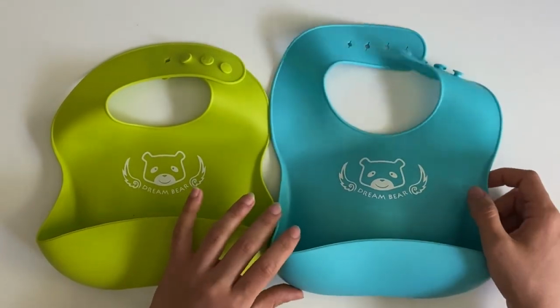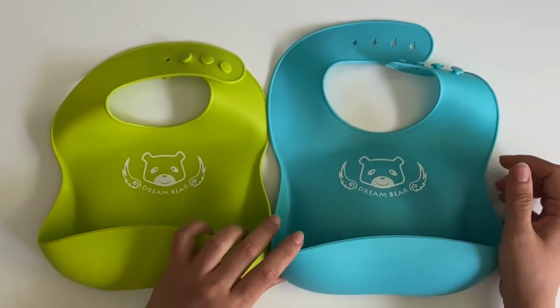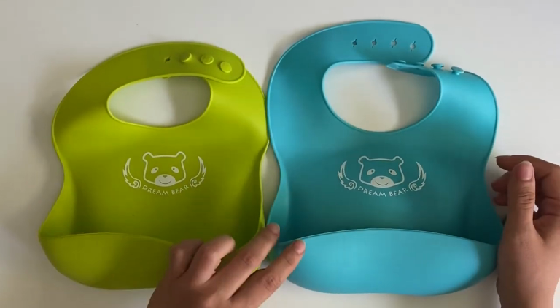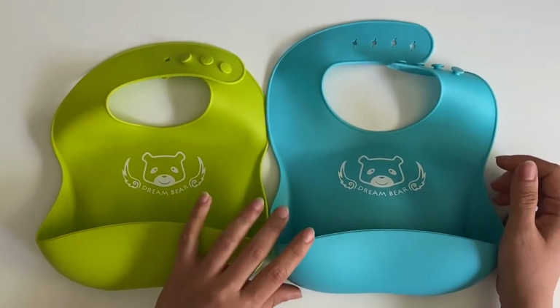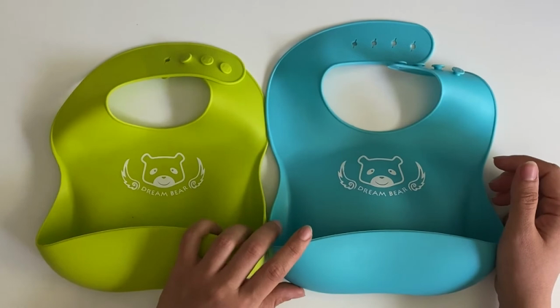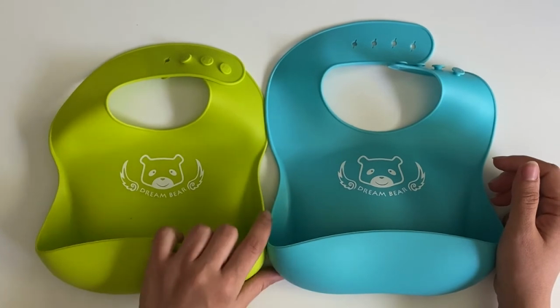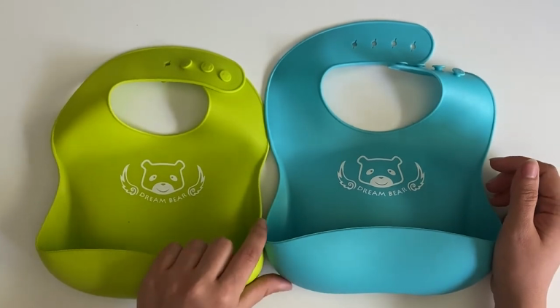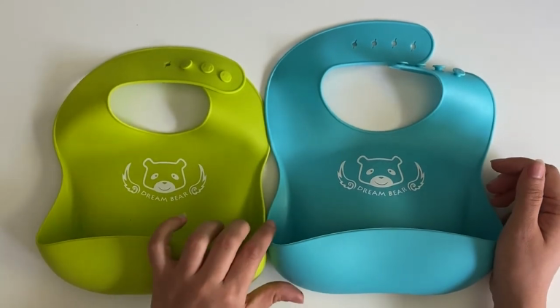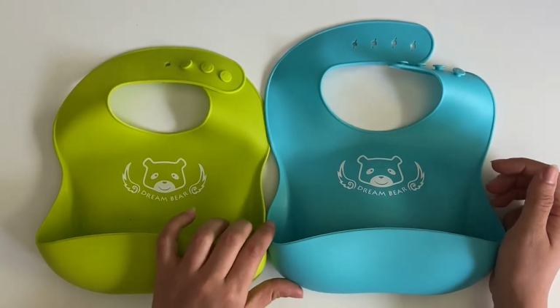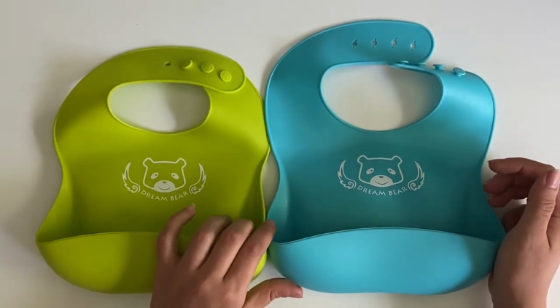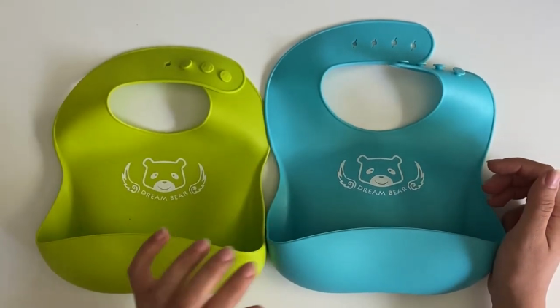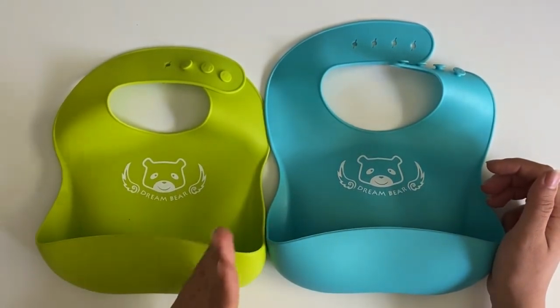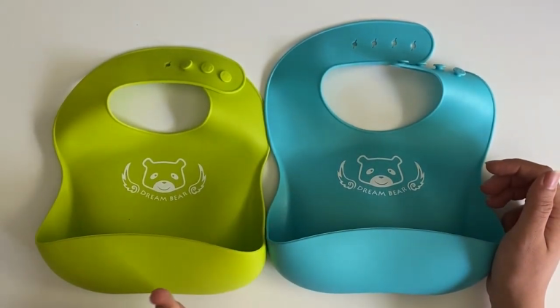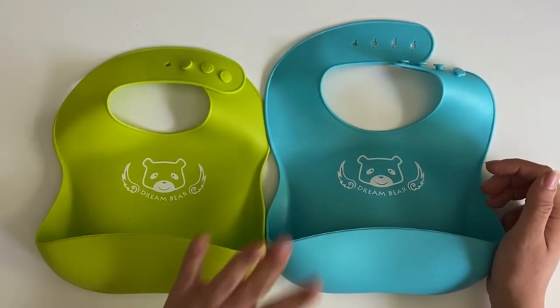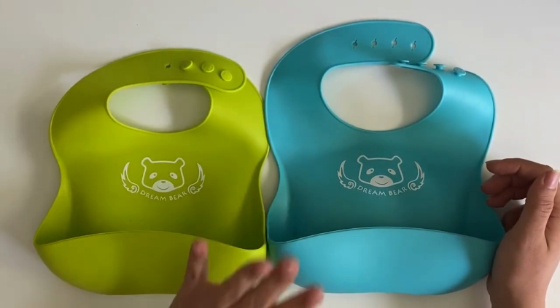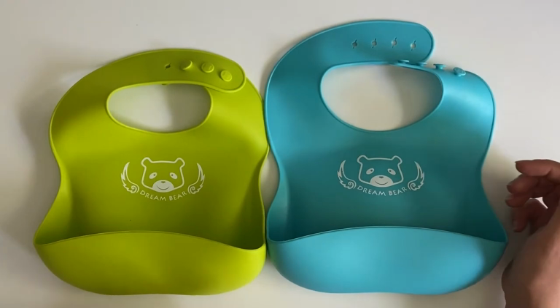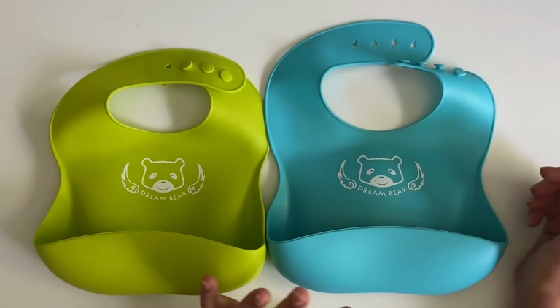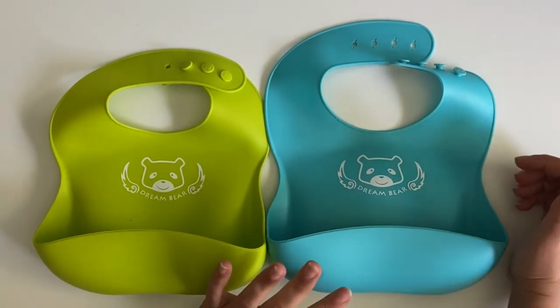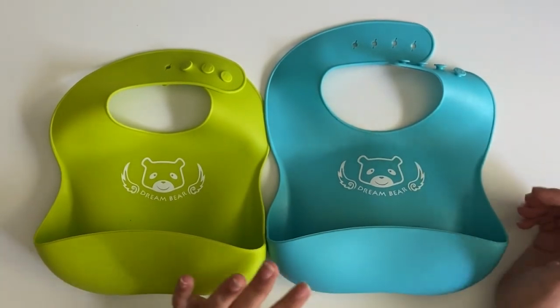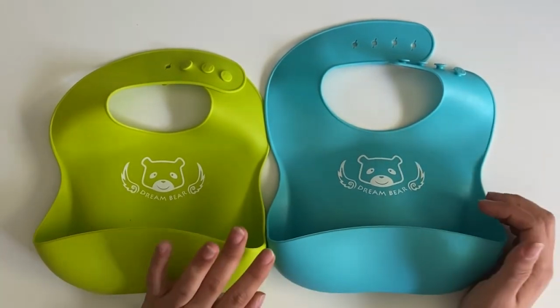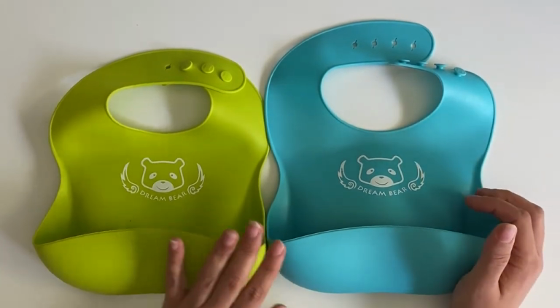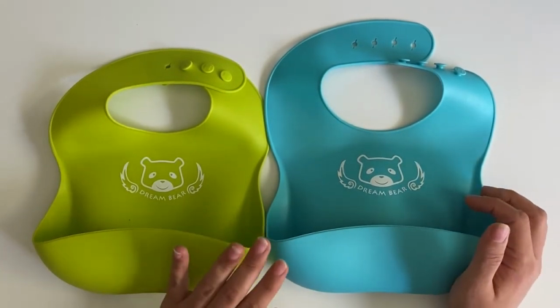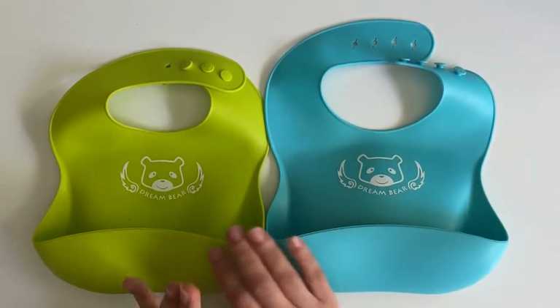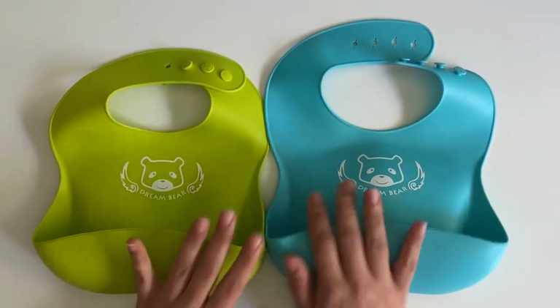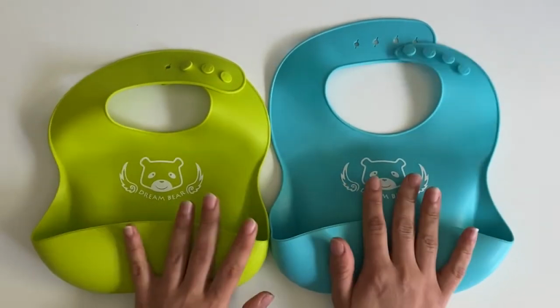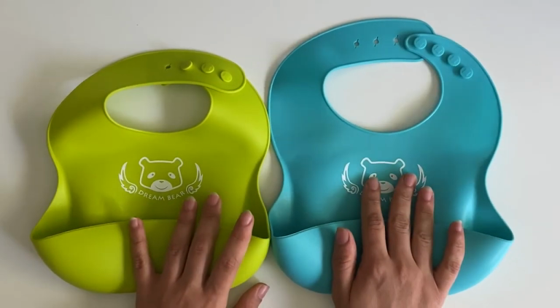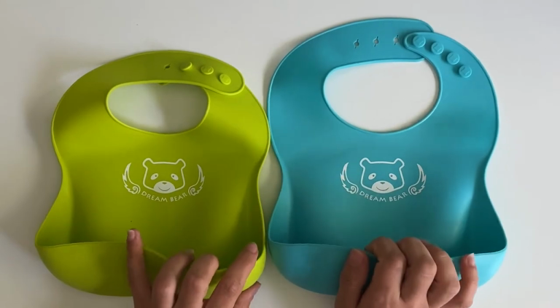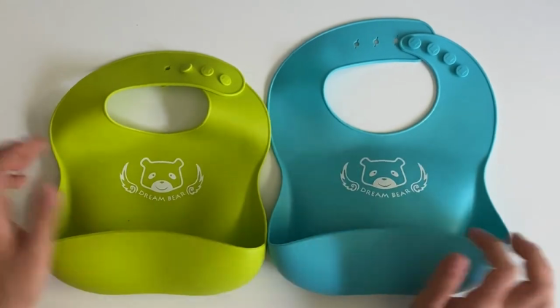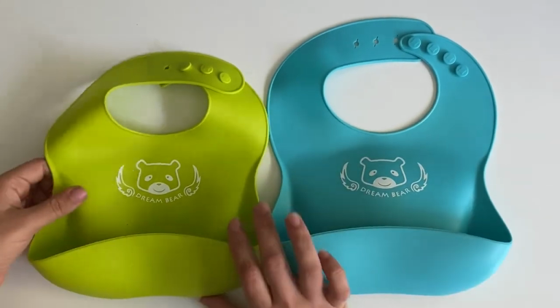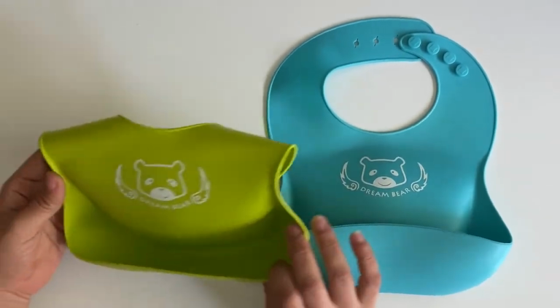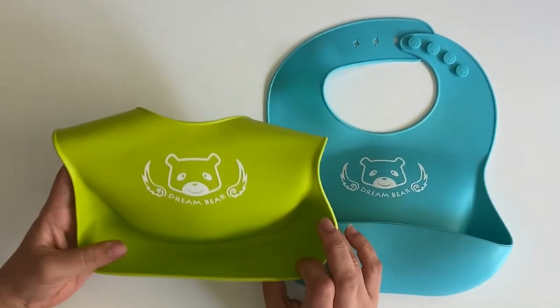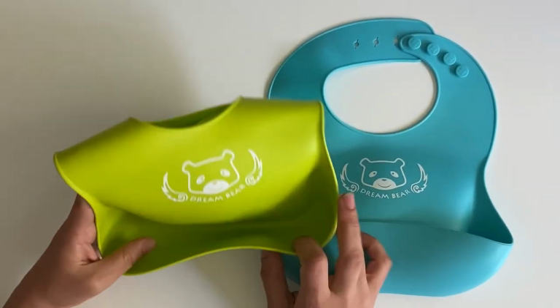I bought this for my daughter when she was a baby, kept it, and used it for my son and my little one who is one now. So I've used this for three different kids, and you can see the quality is perfect — it has held up very nicely.